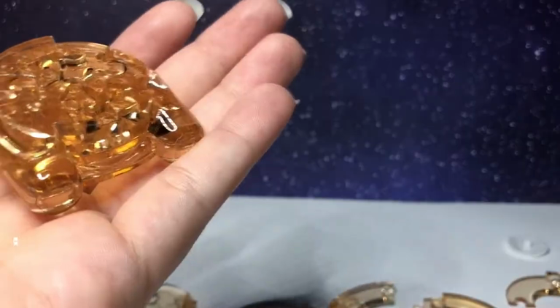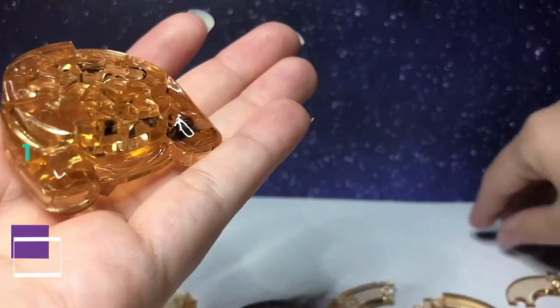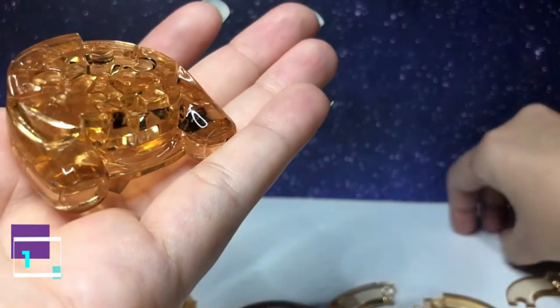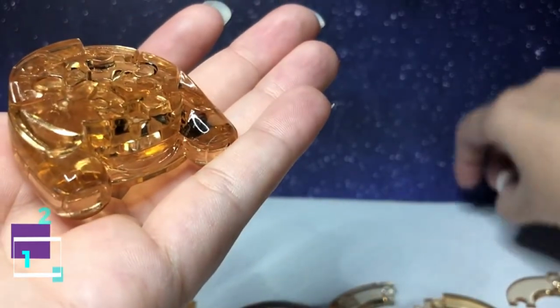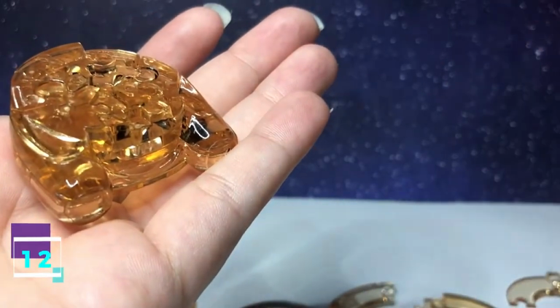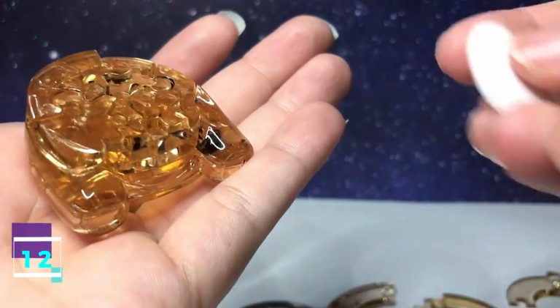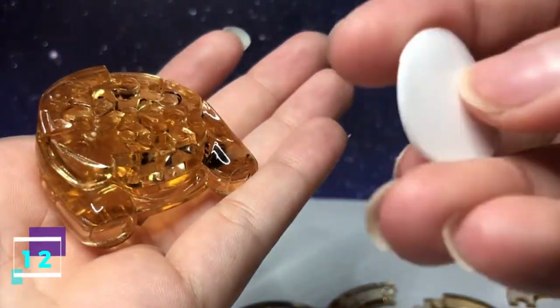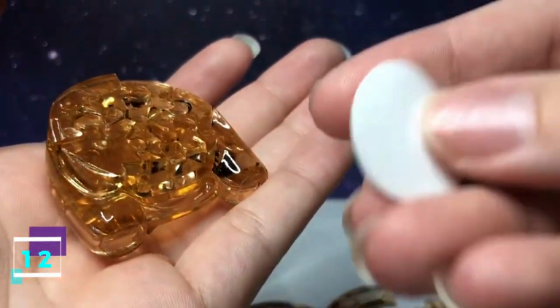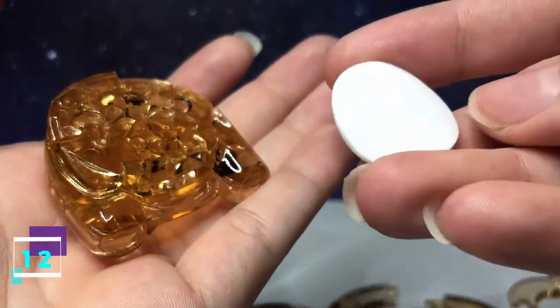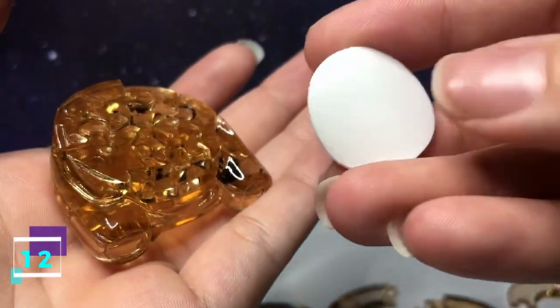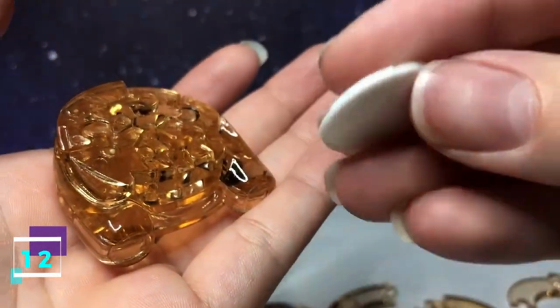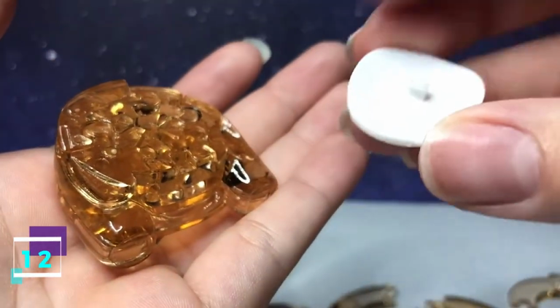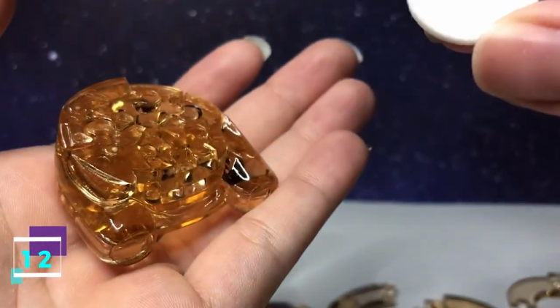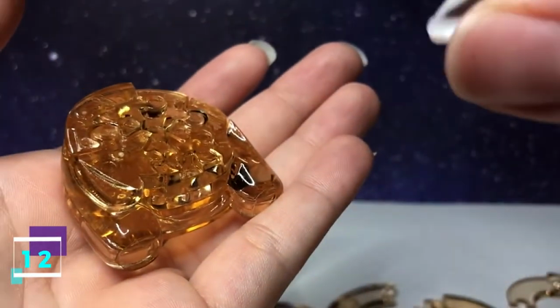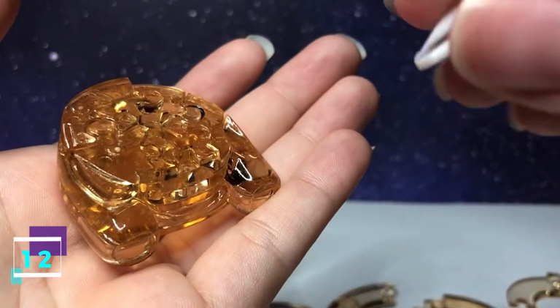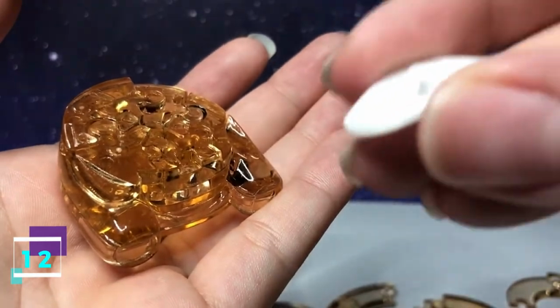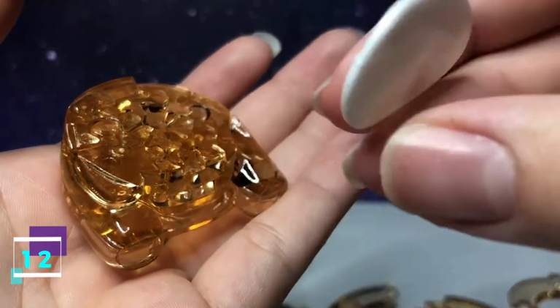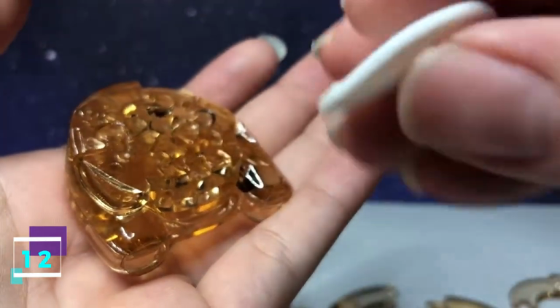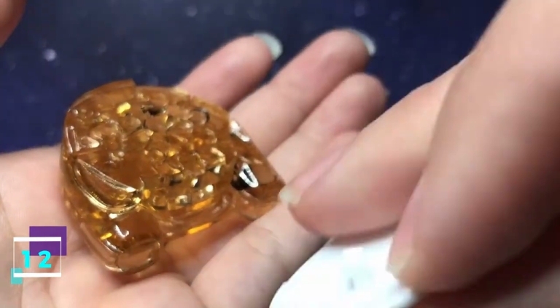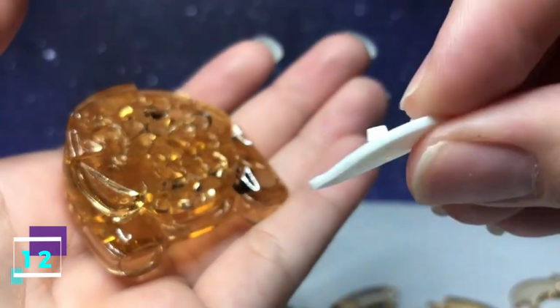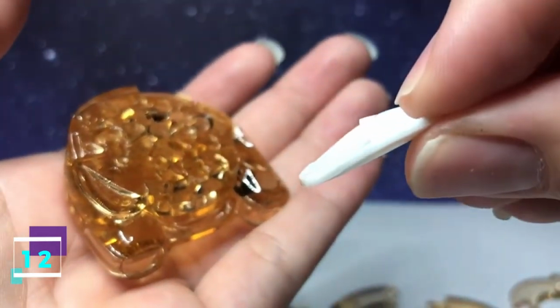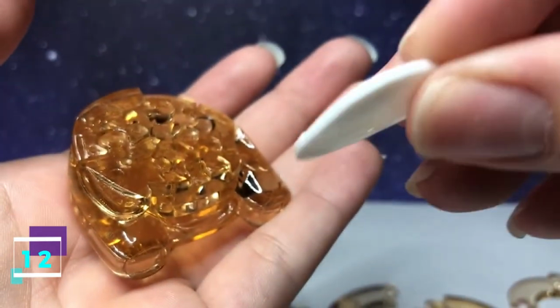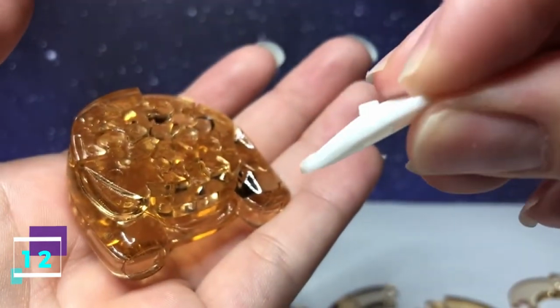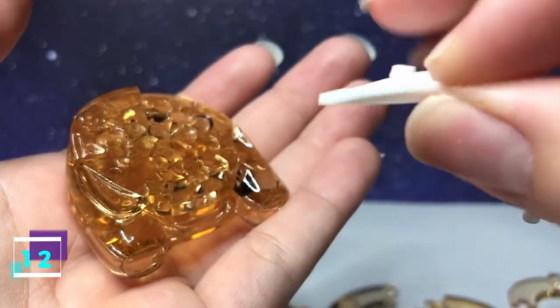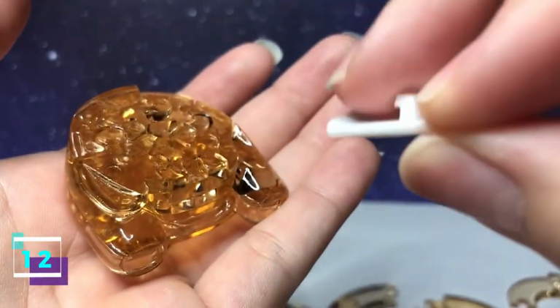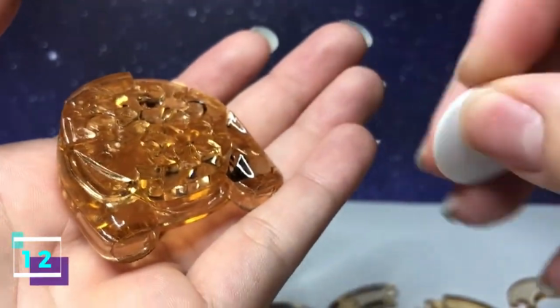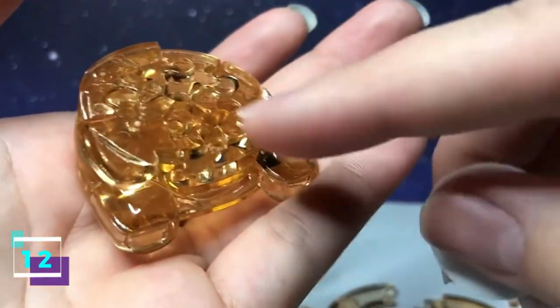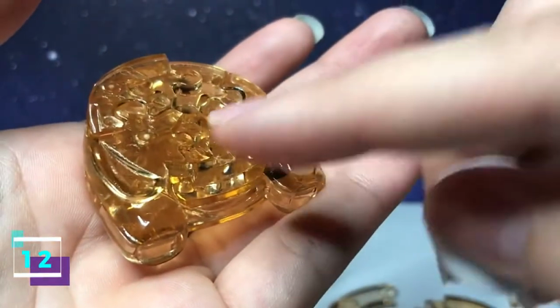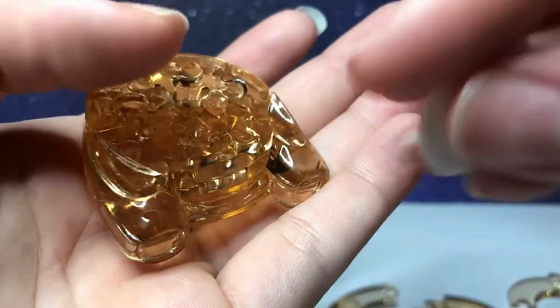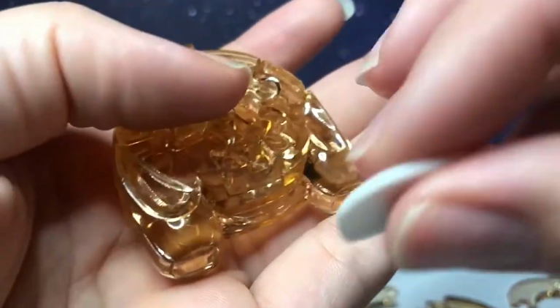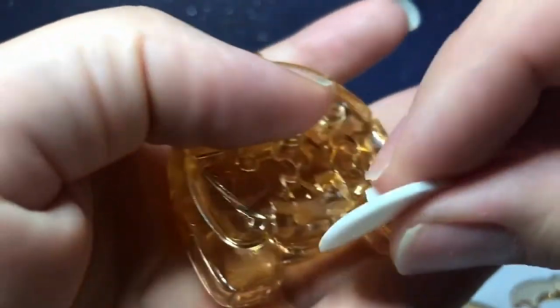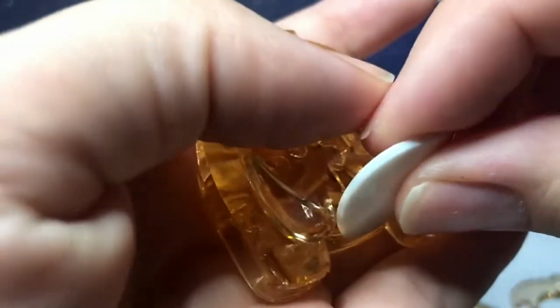Step number 12 is the belly. It has a little hook on the back. You'll take the hook face down and put it into that slot.